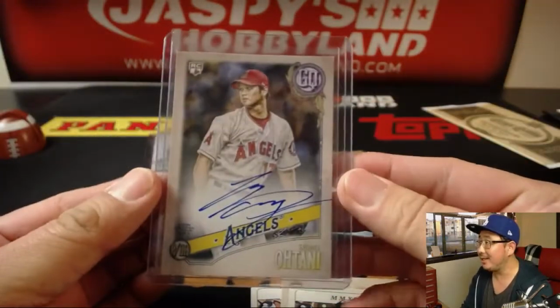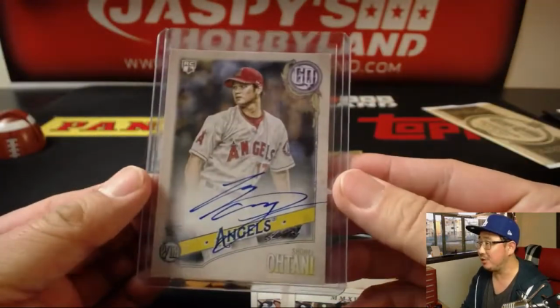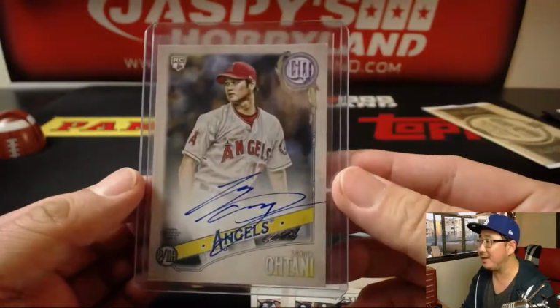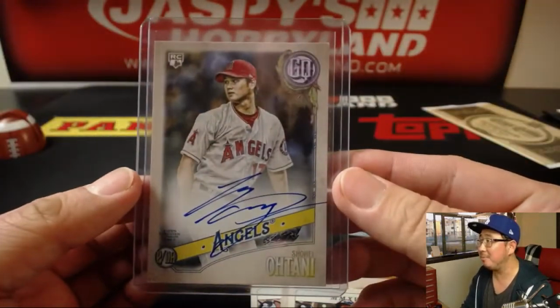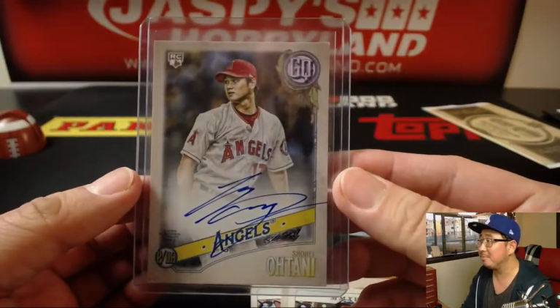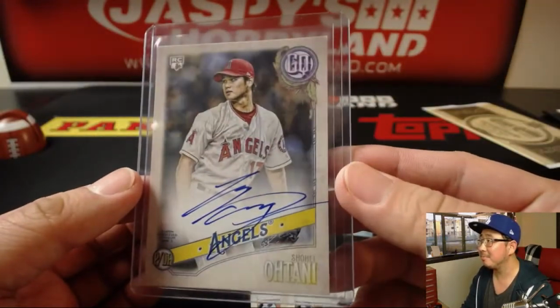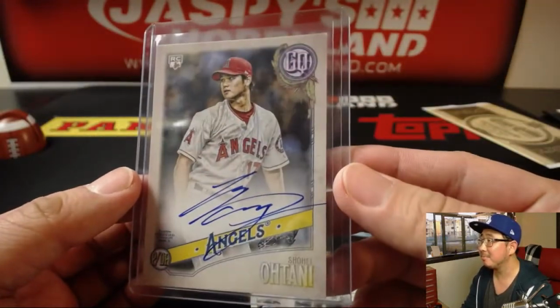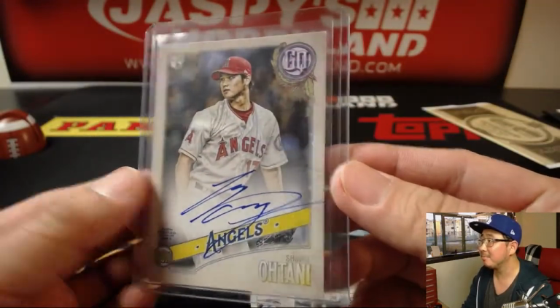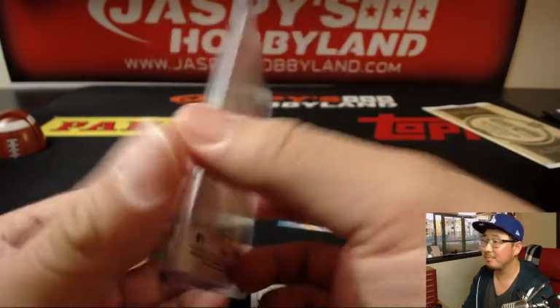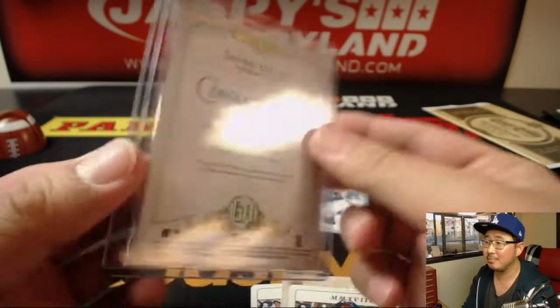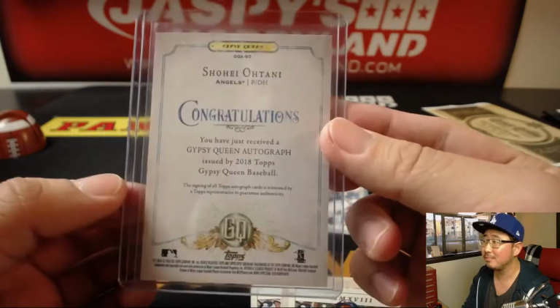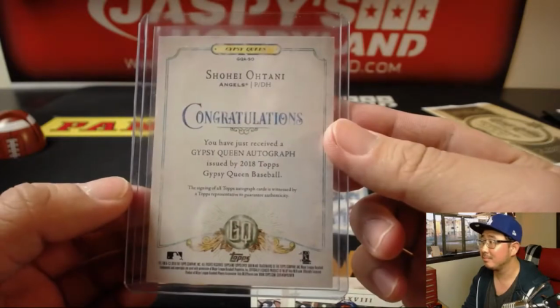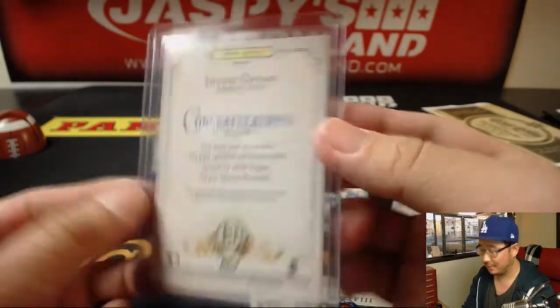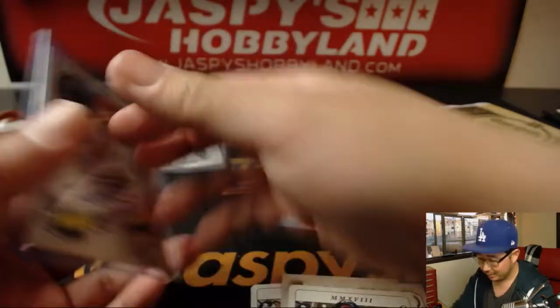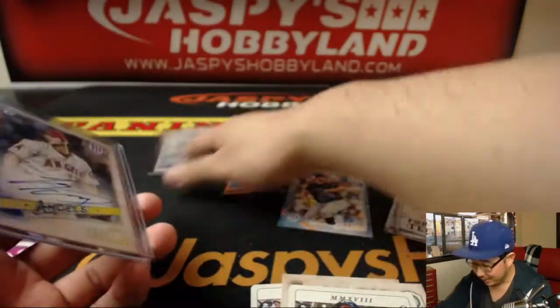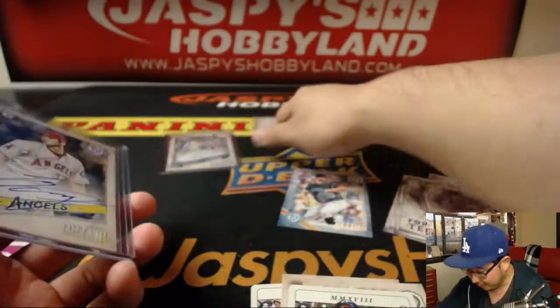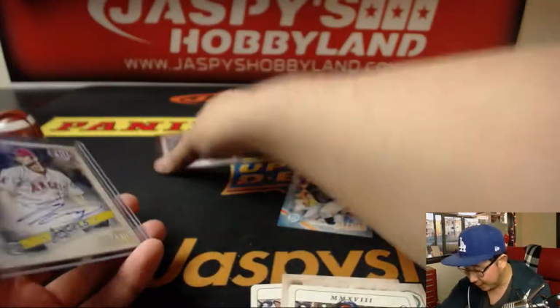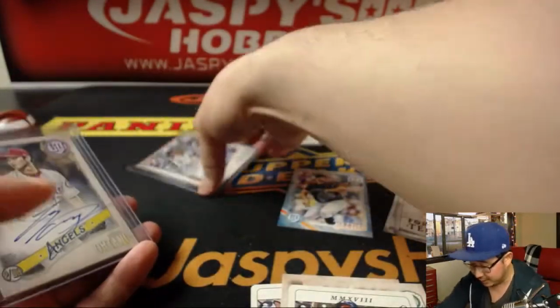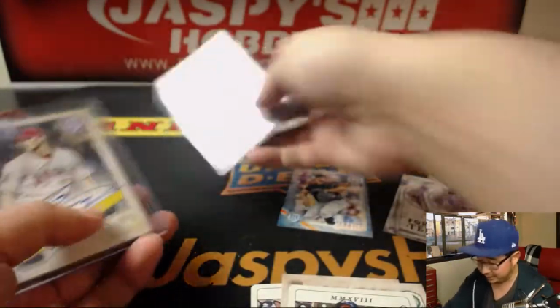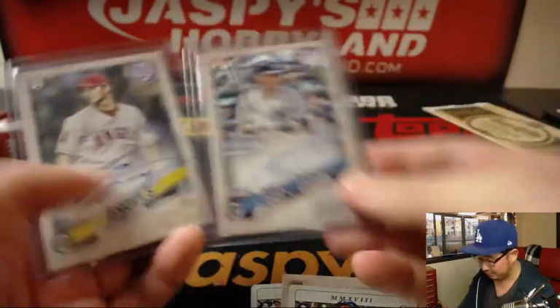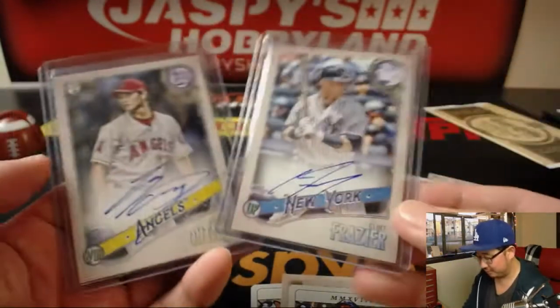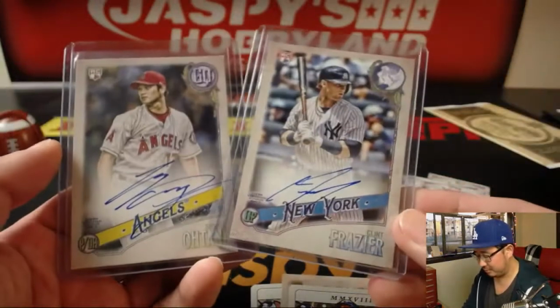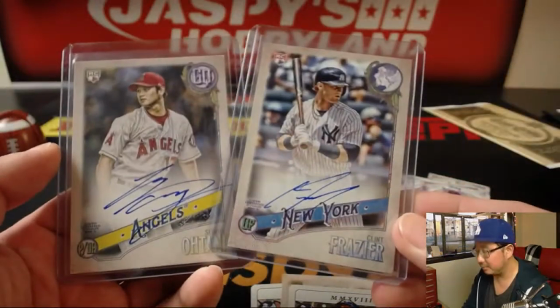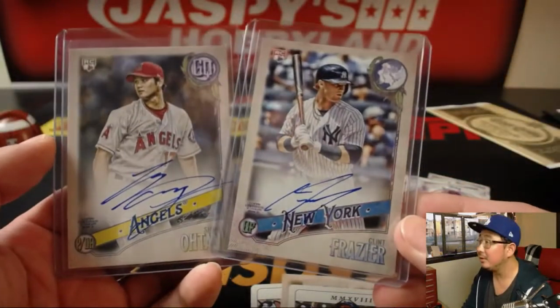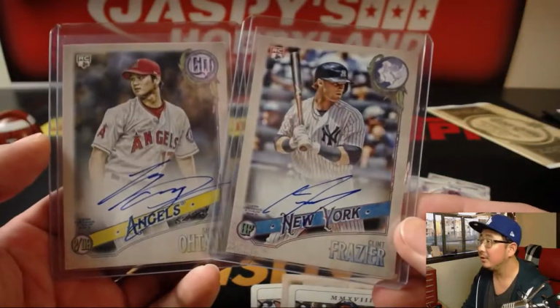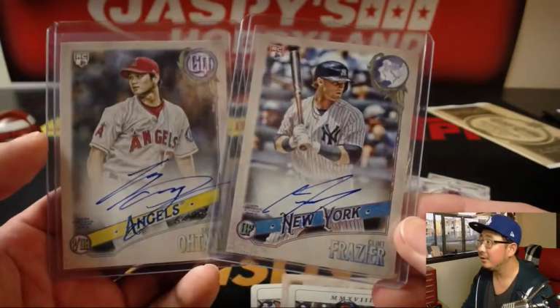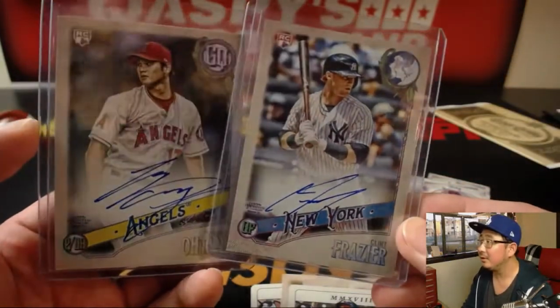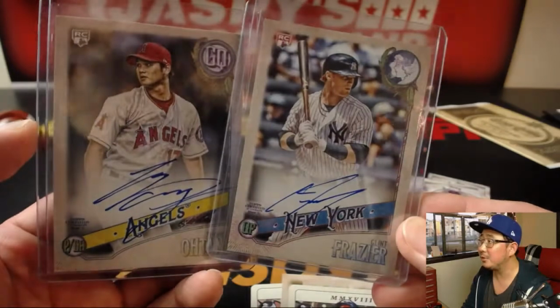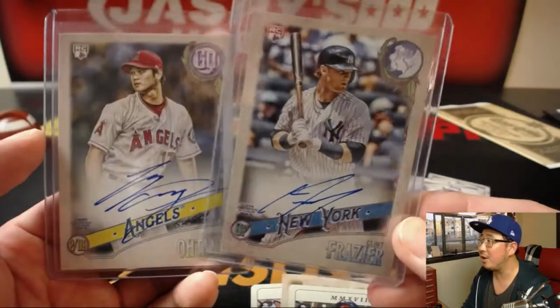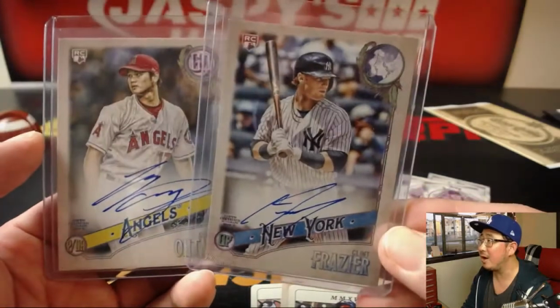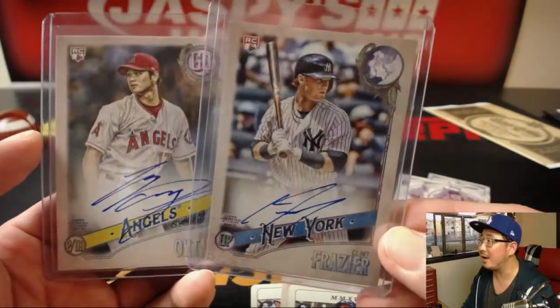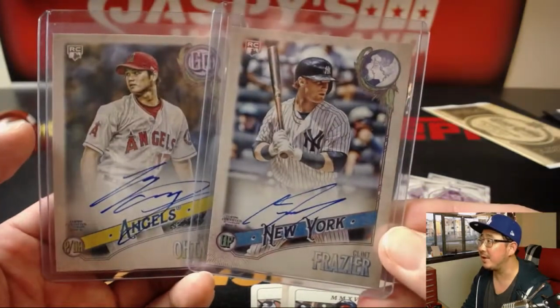Nice Otani, though. And the Clint Frazier is nice, too. A couple of strong autographs right there.